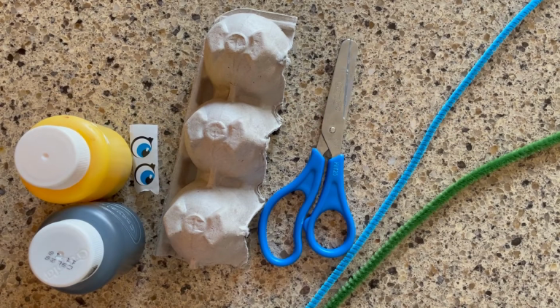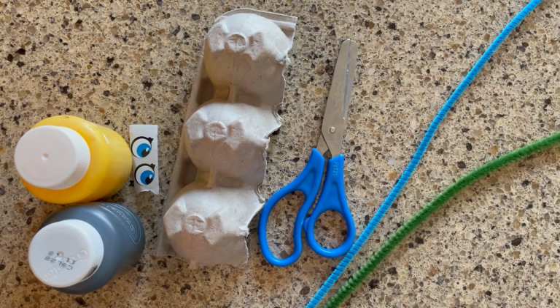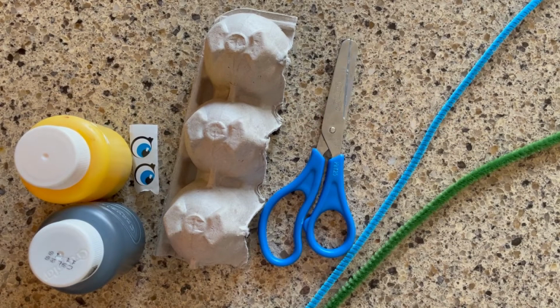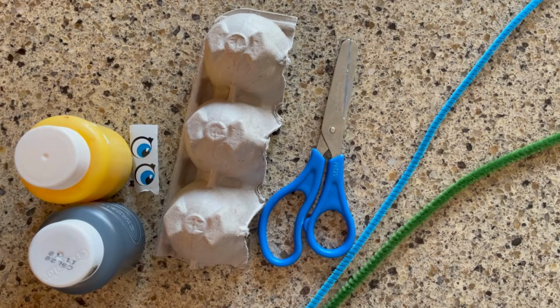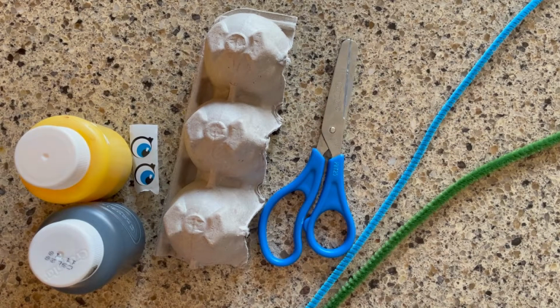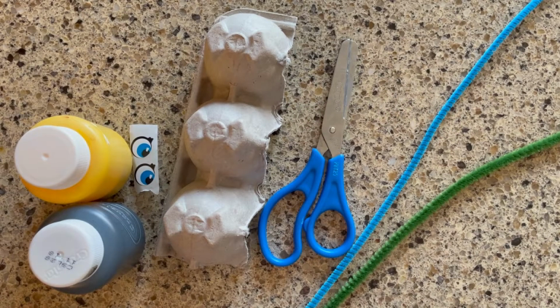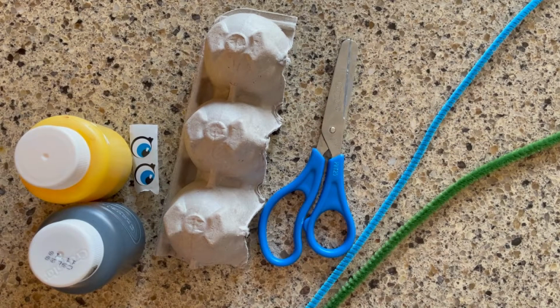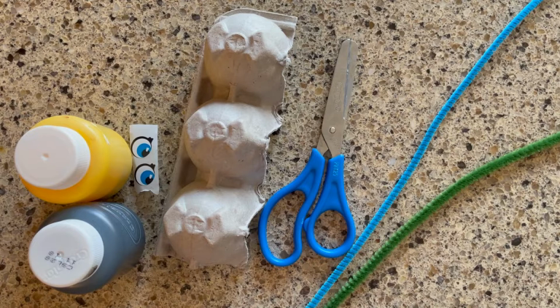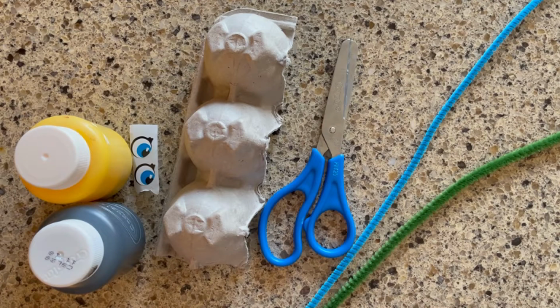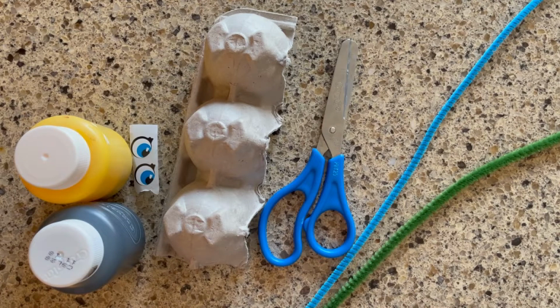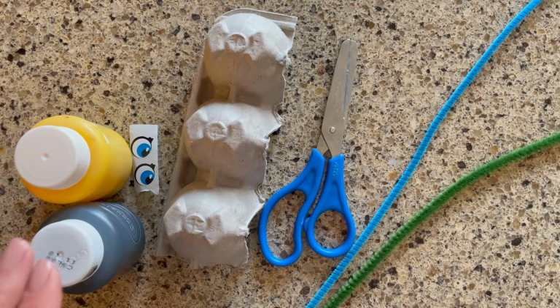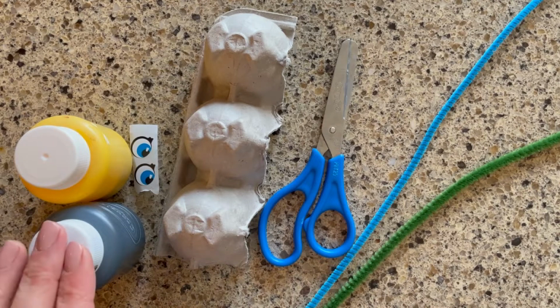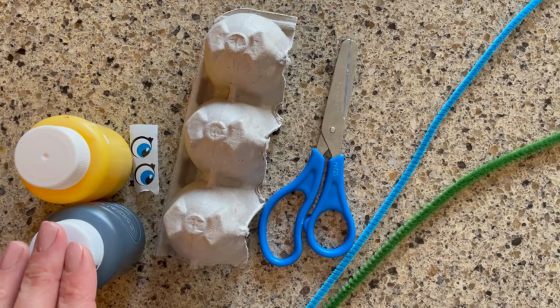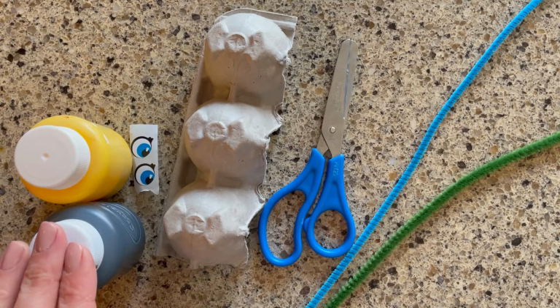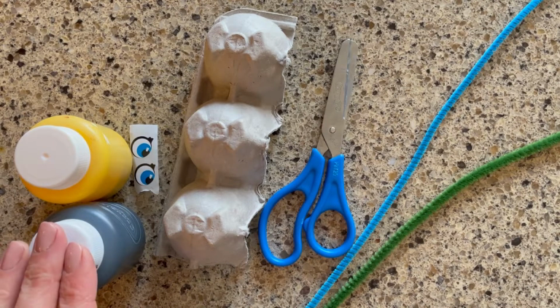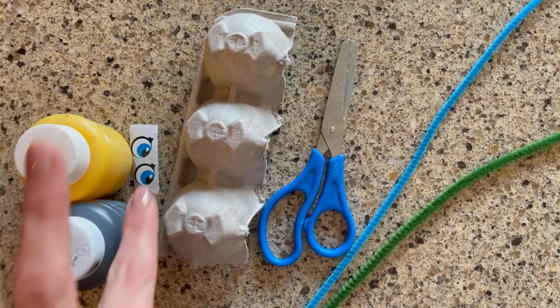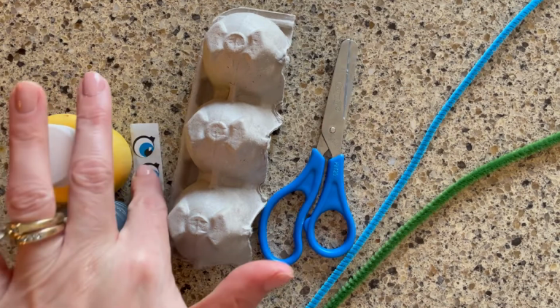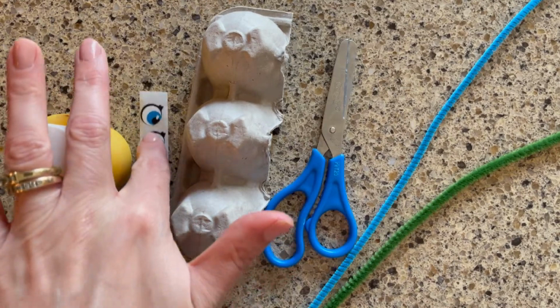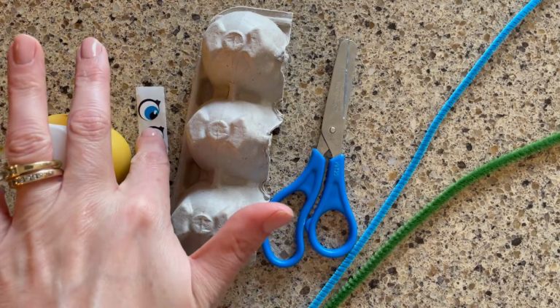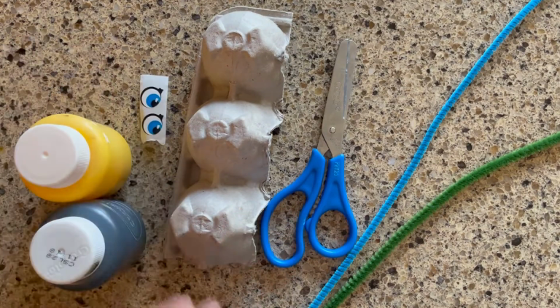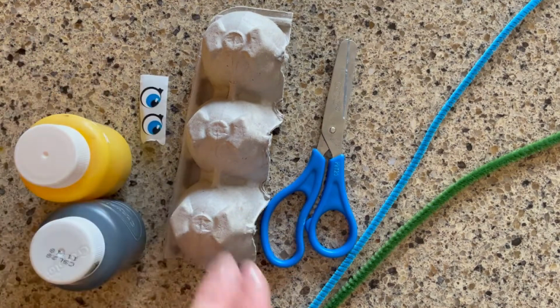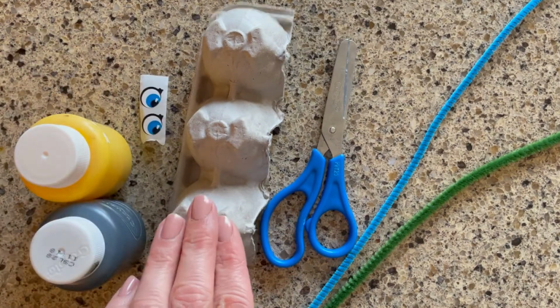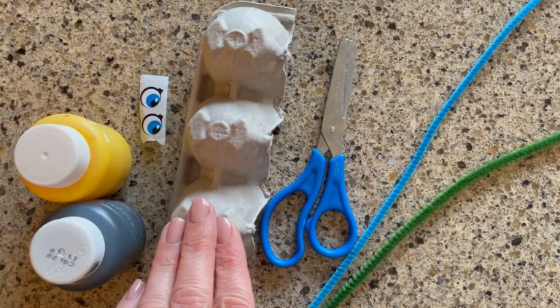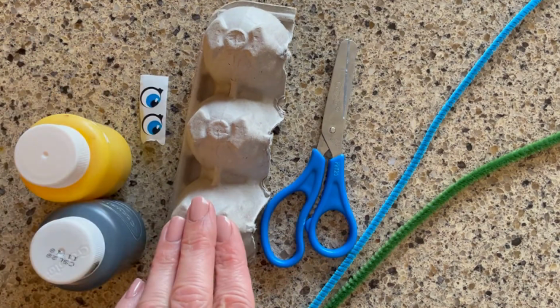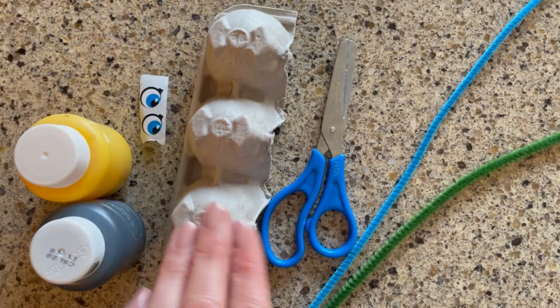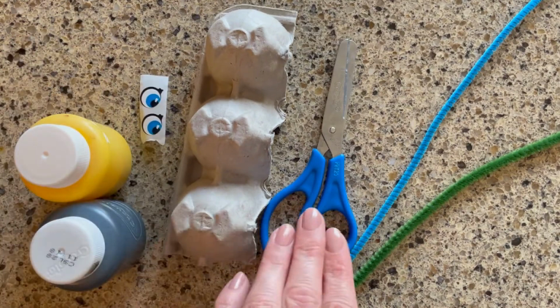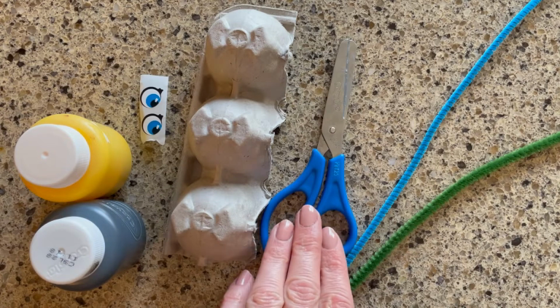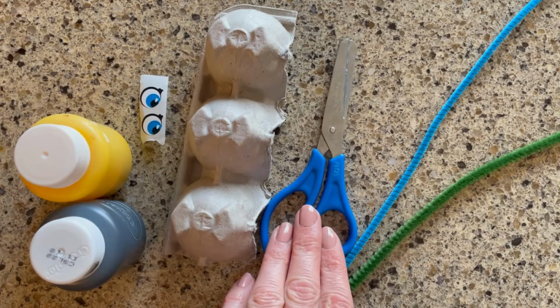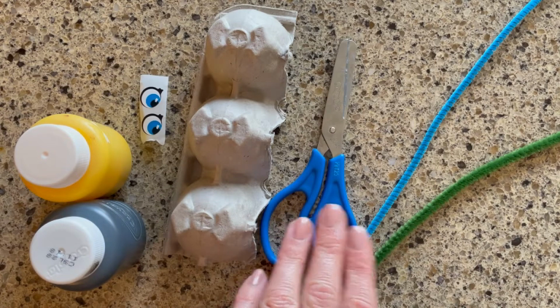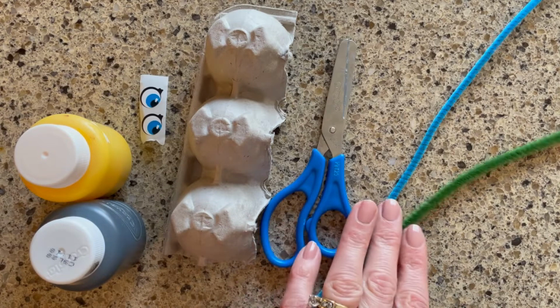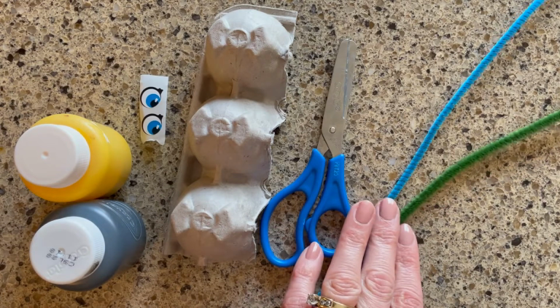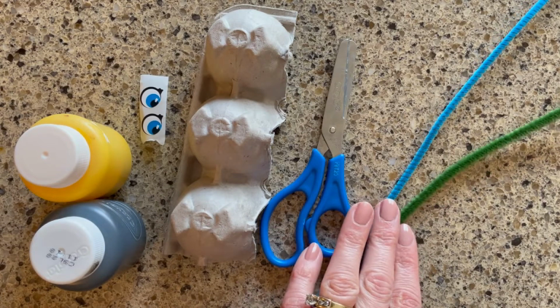Let's make a bug. The materials you'll need are paint, eyes, egg cartons, scissors, and pipe cleaners. Let's get started.